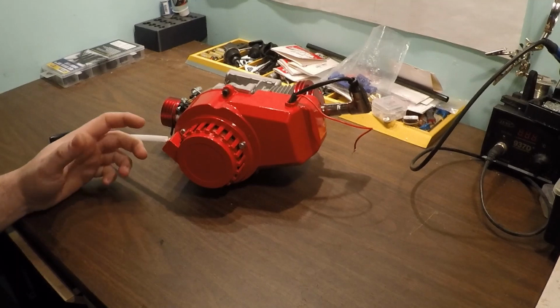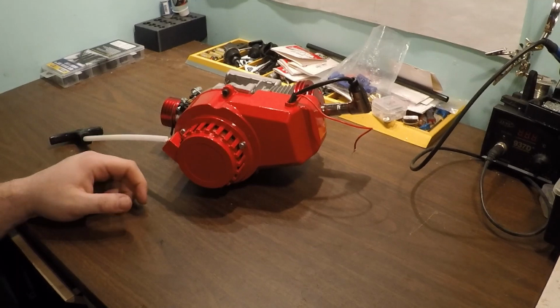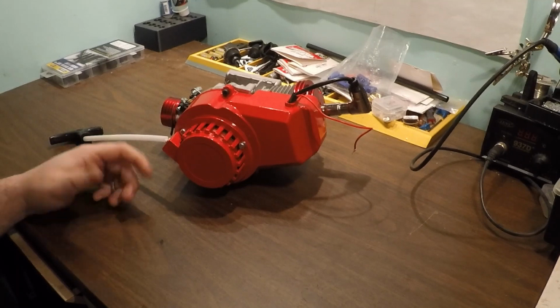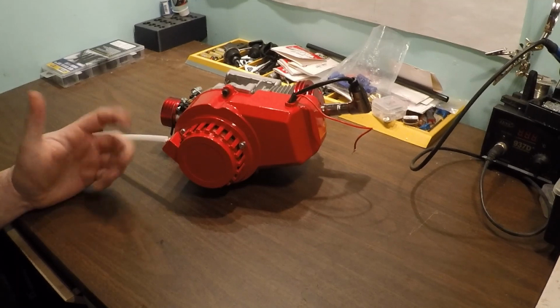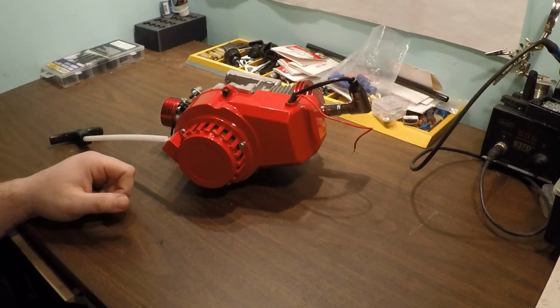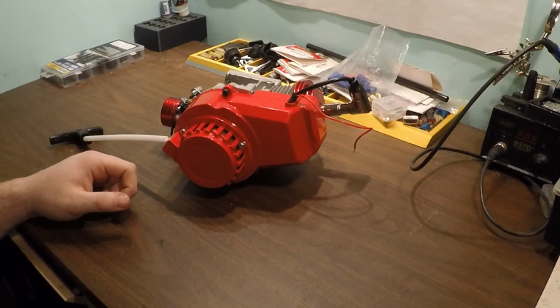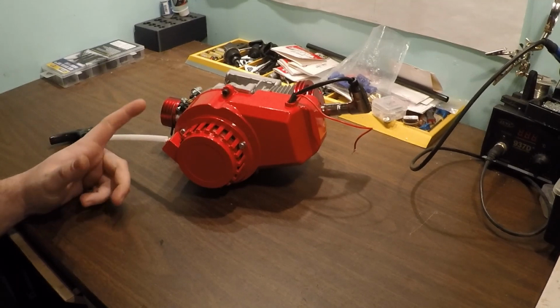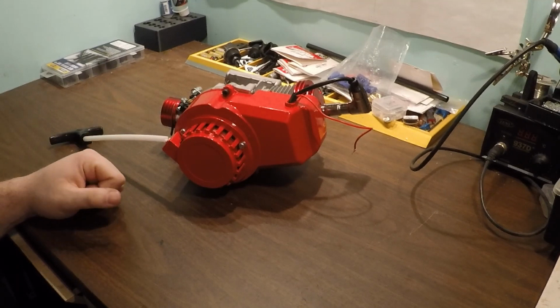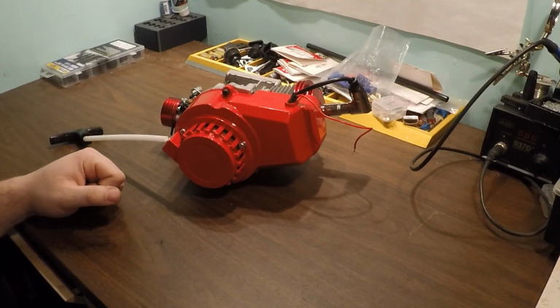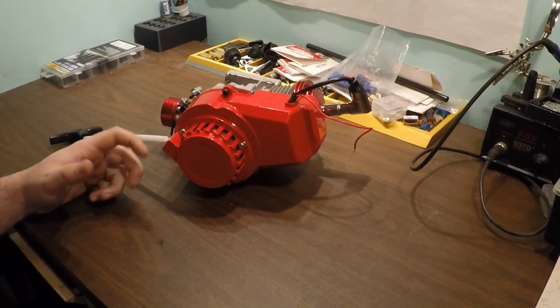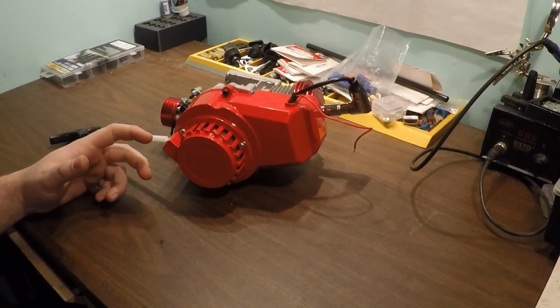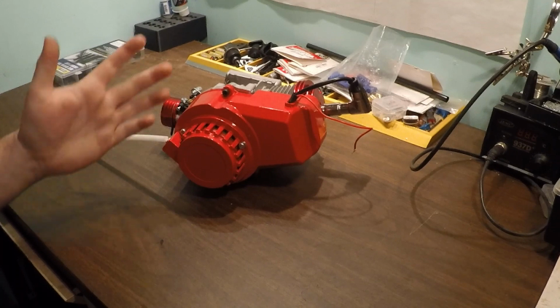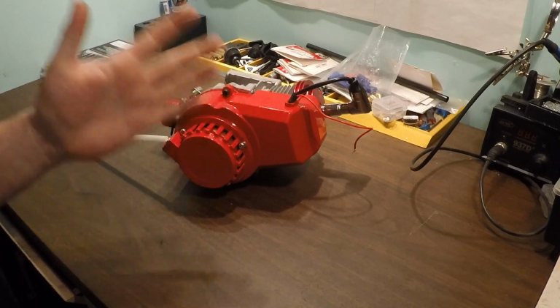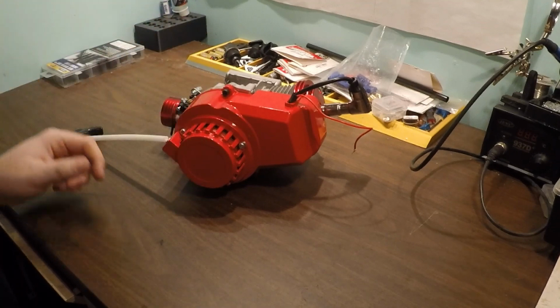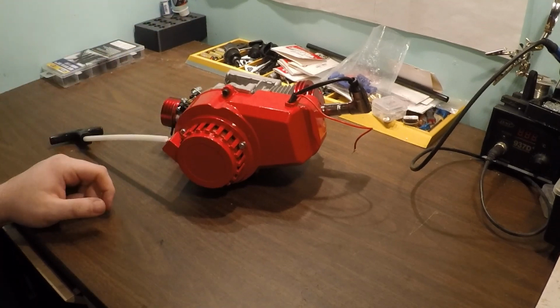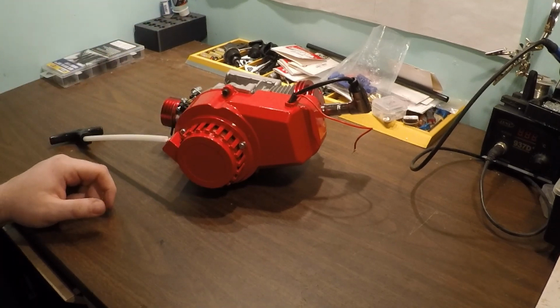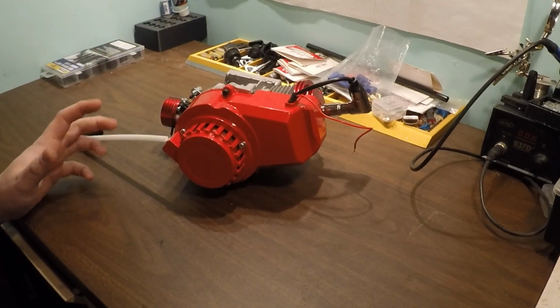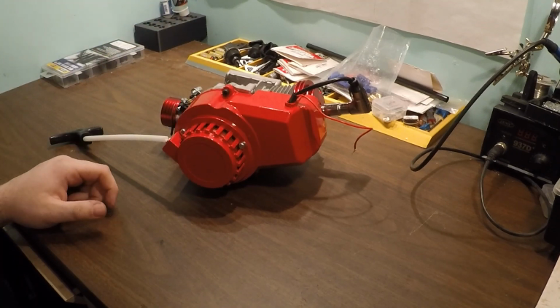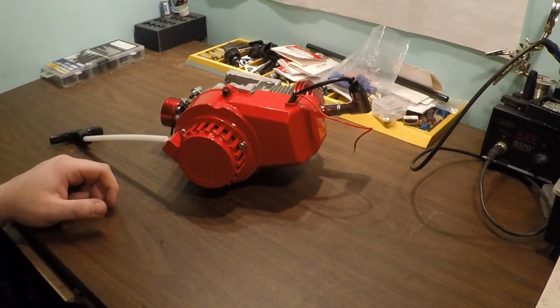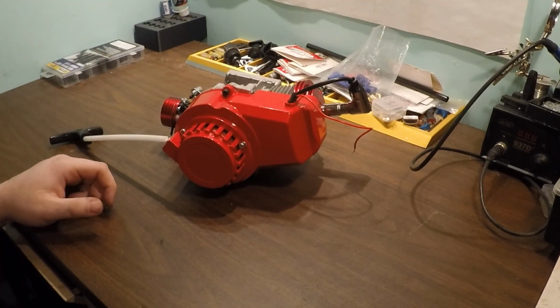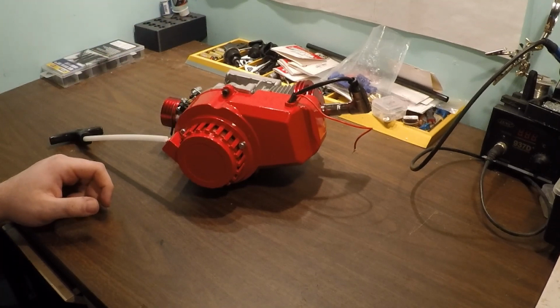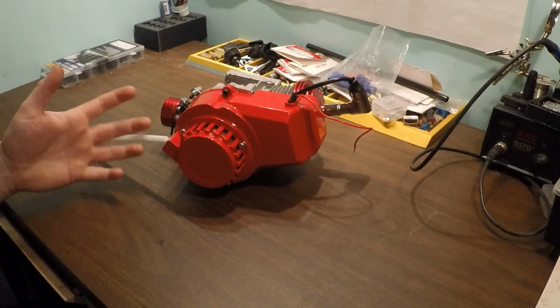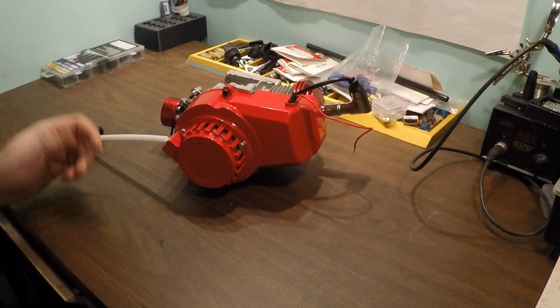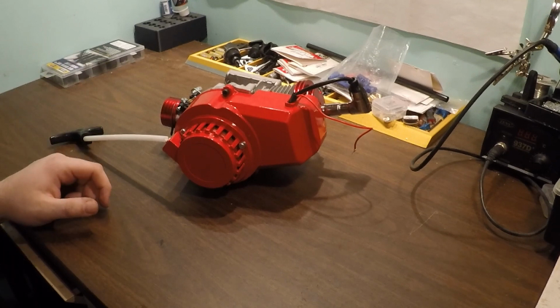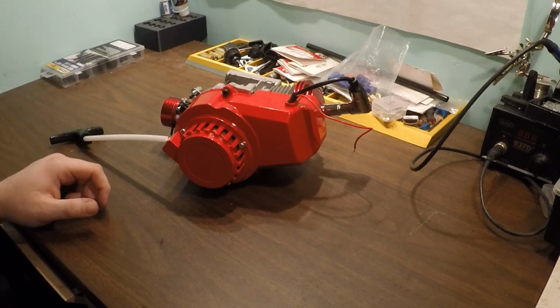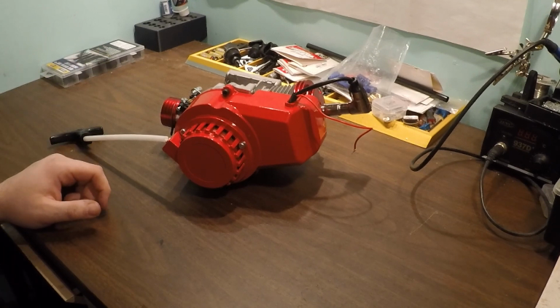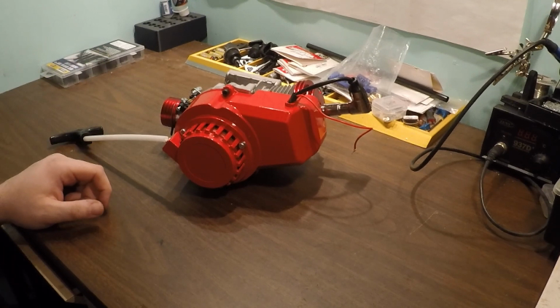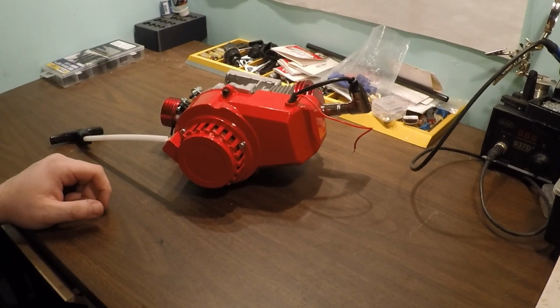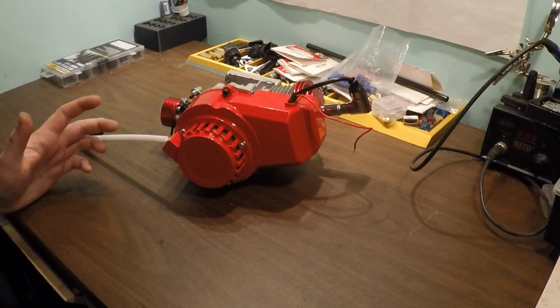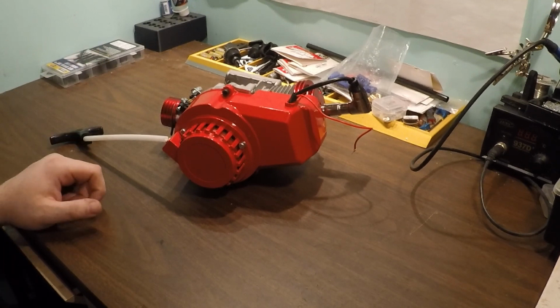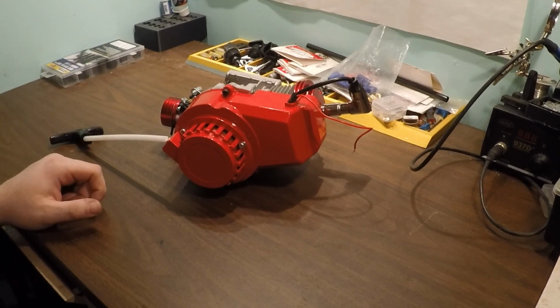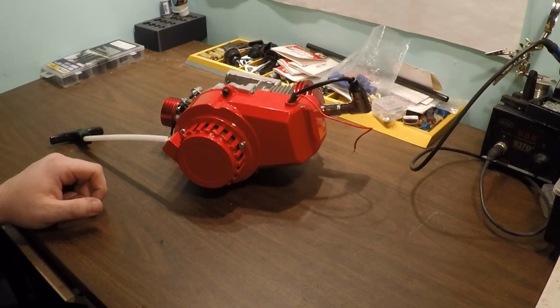Basically we just need to rip into it, see what our port timings are and what our durations are. I'm pretty confident the squish is in the 60 thousandths range - they typically are on these things. Let's just rip into it and see what the hell's in there.